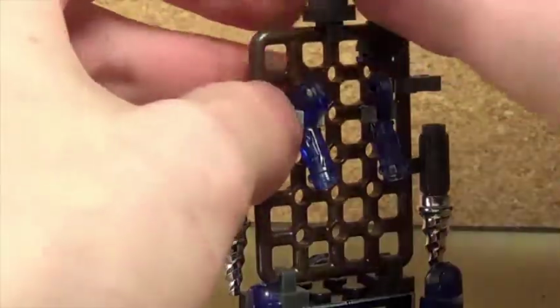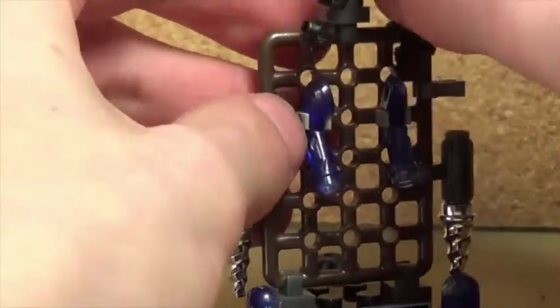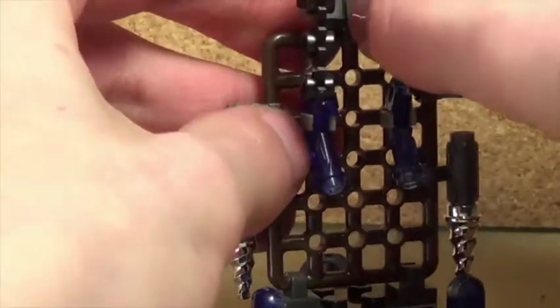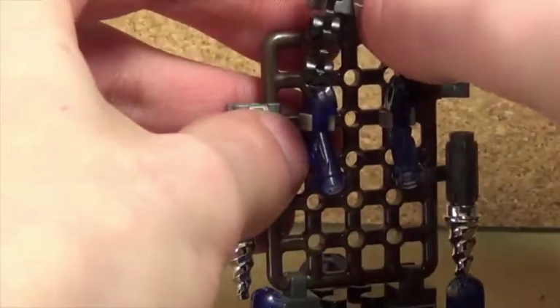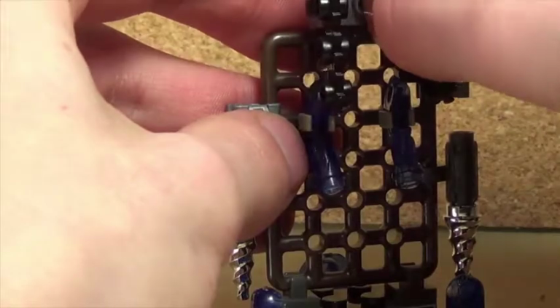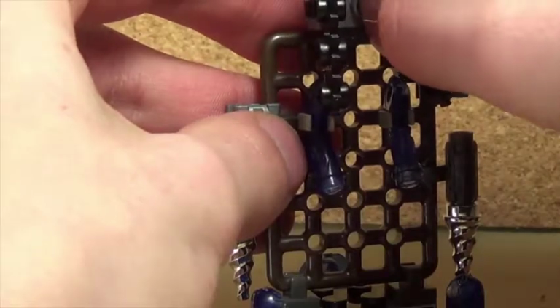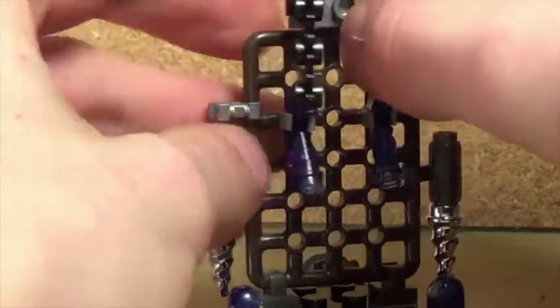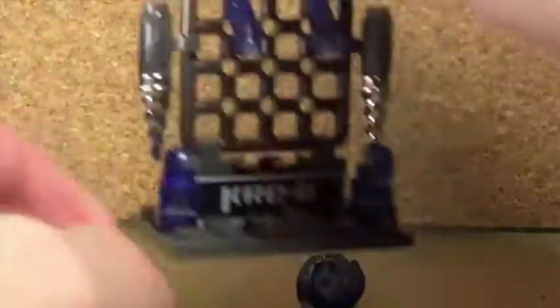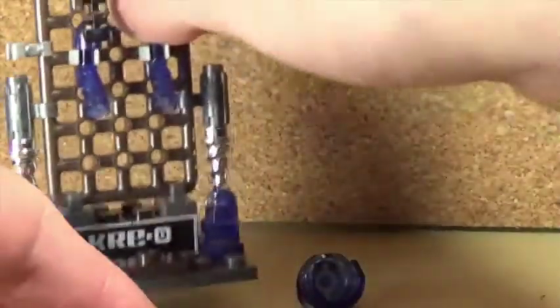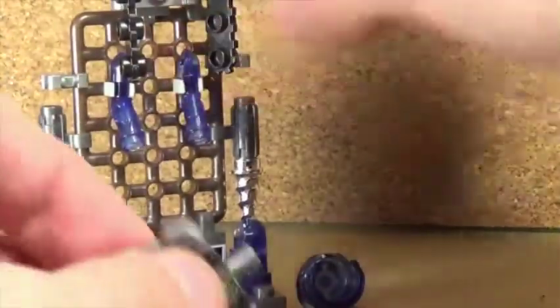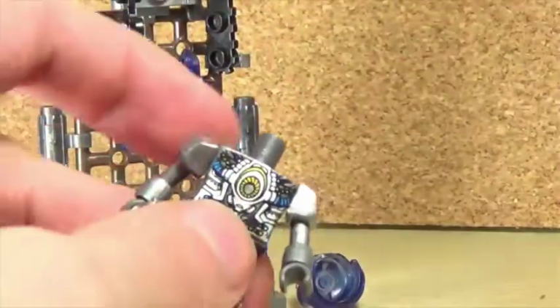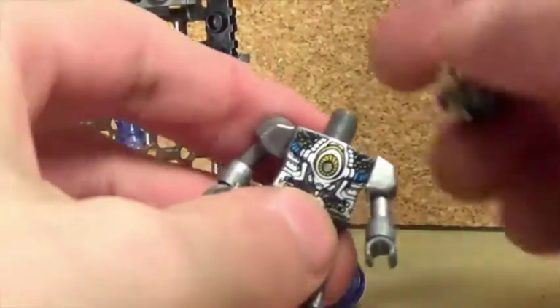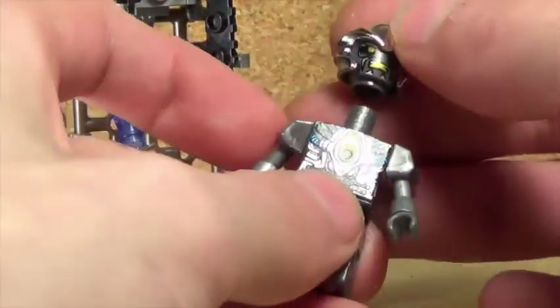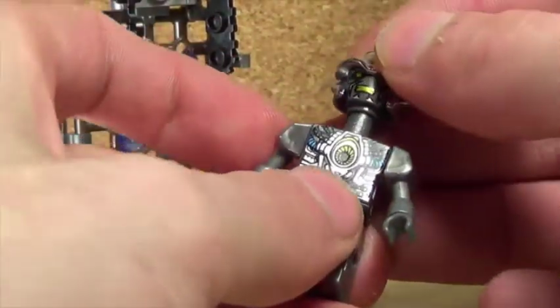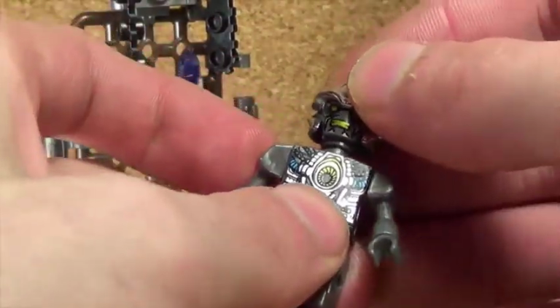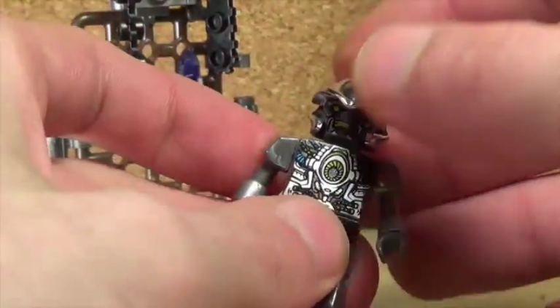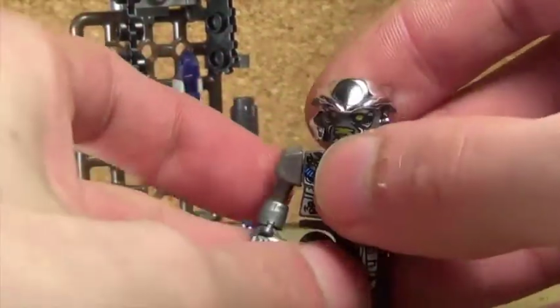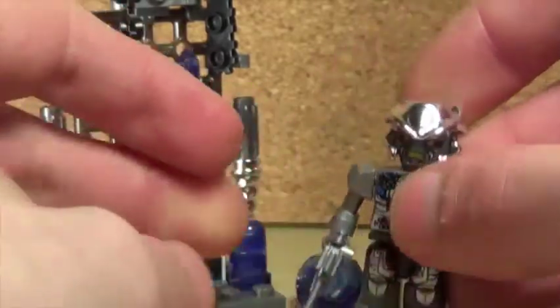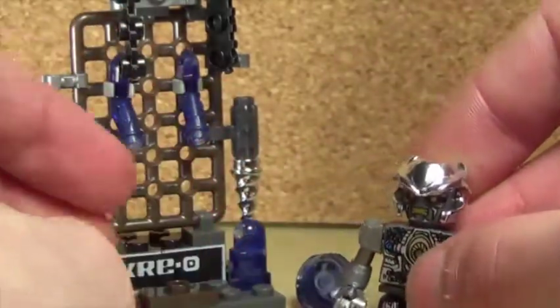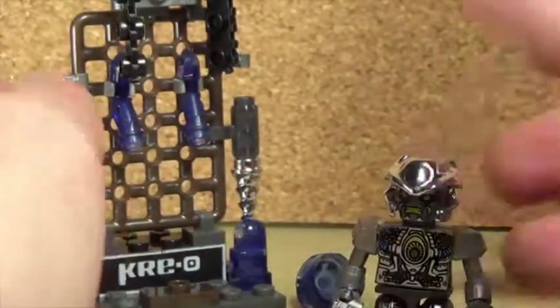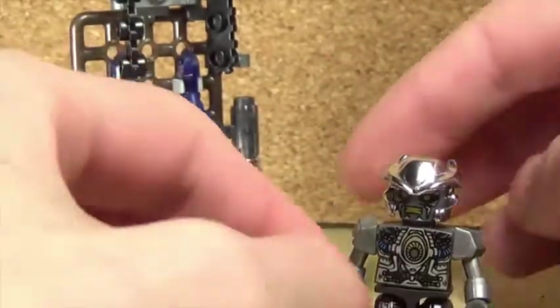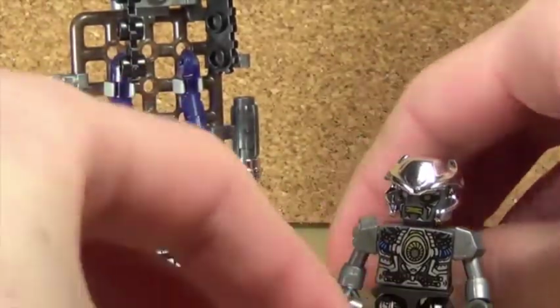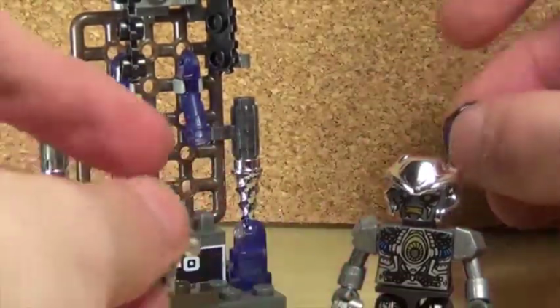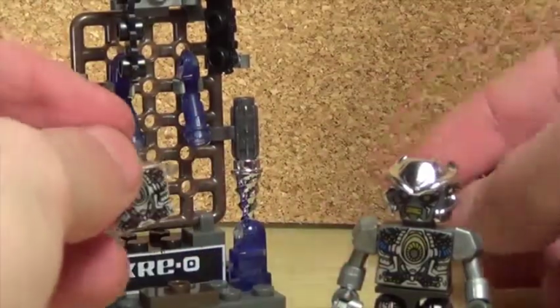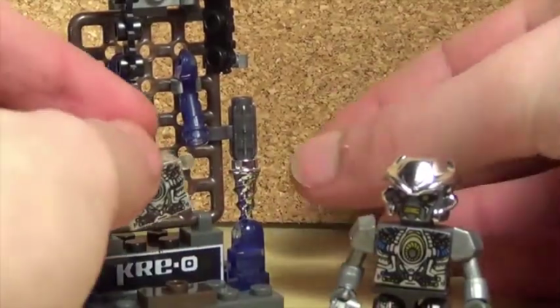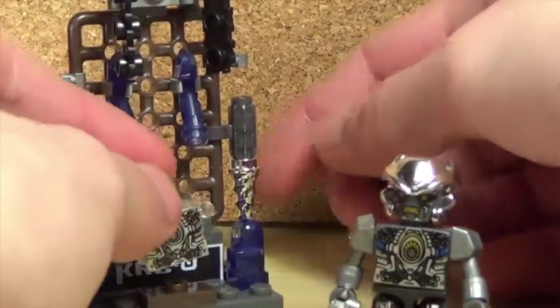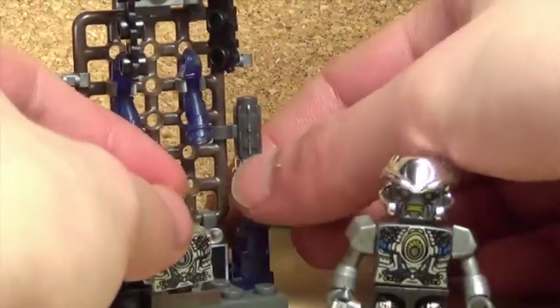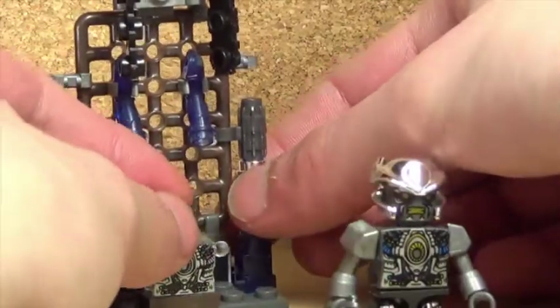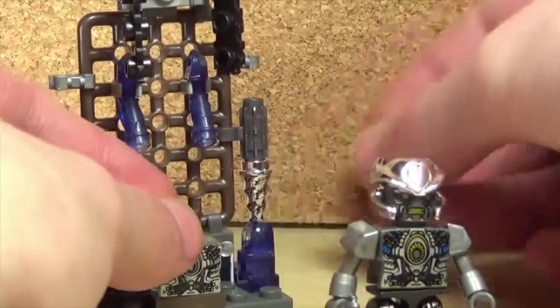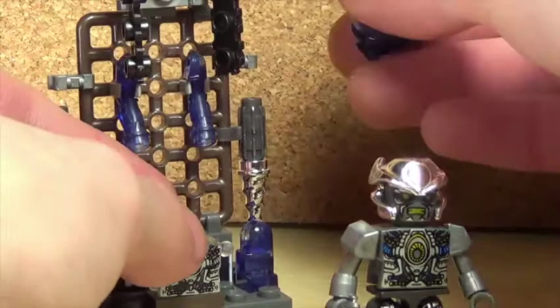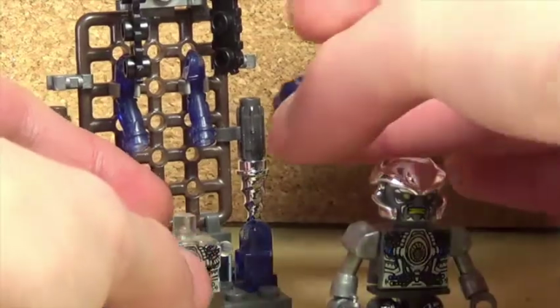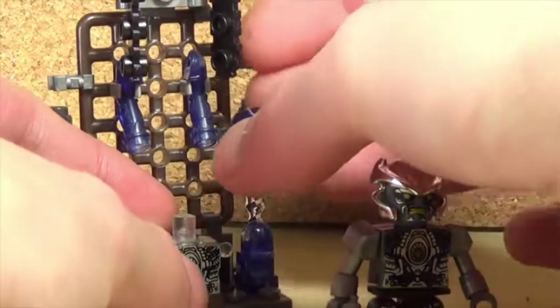He's also got an extra hand, and I don't really know why — the Lockdown one came with an extra hand too. All these figures seem to come with extra hands and I really don't understand why, it's just weird.